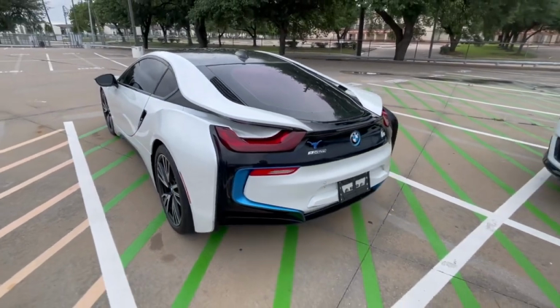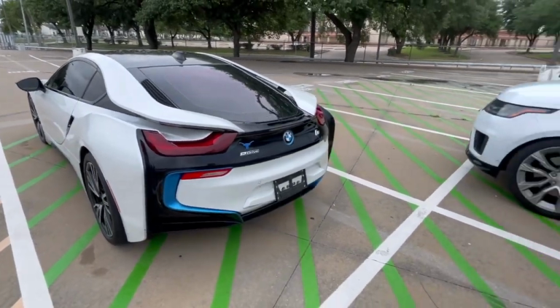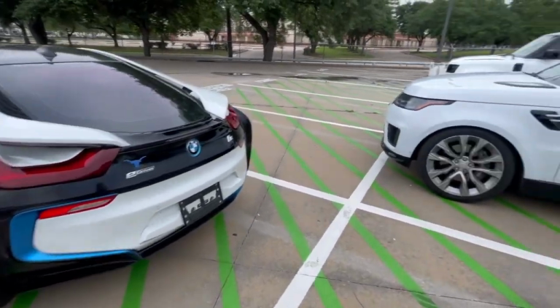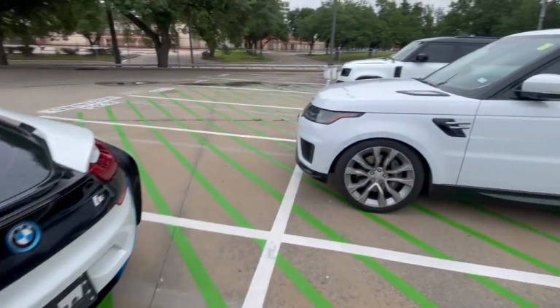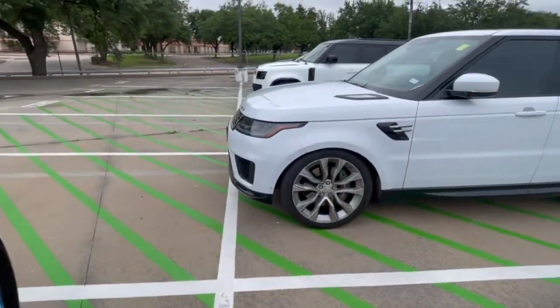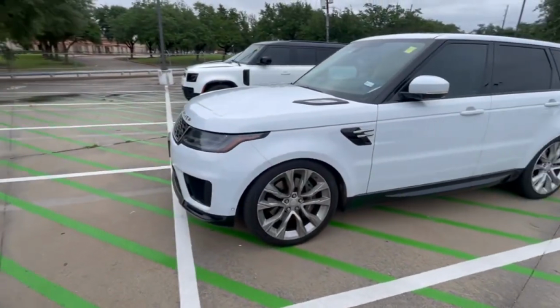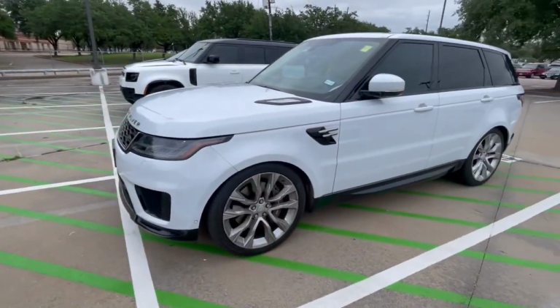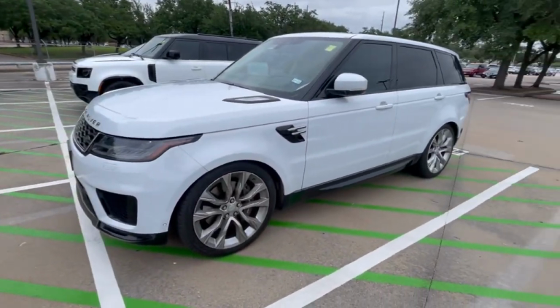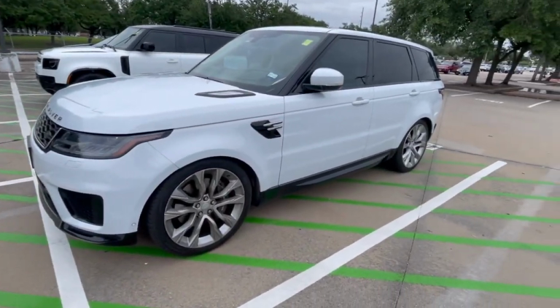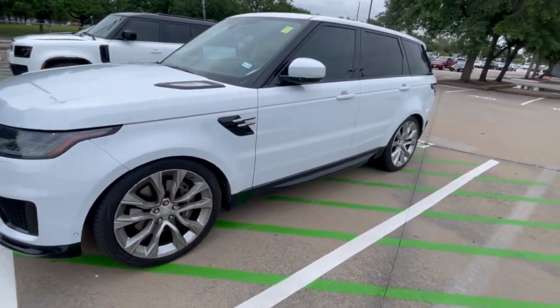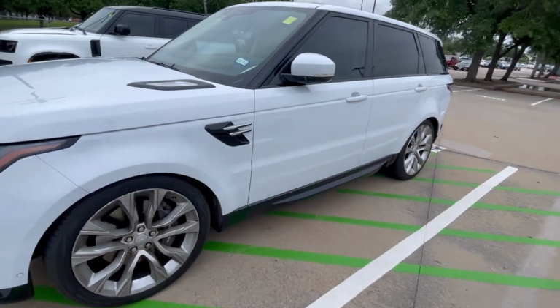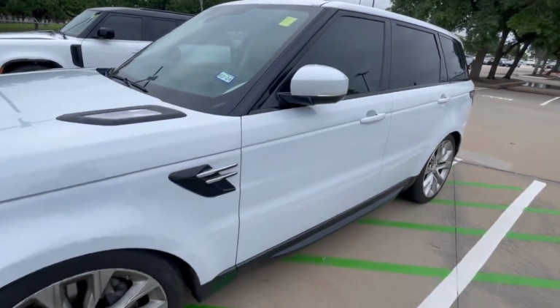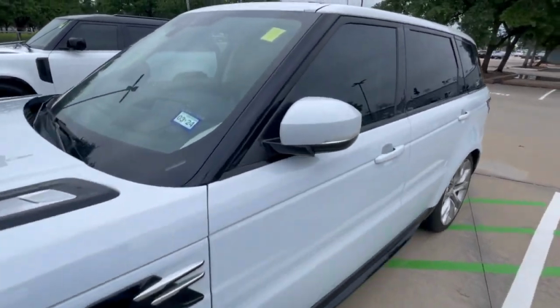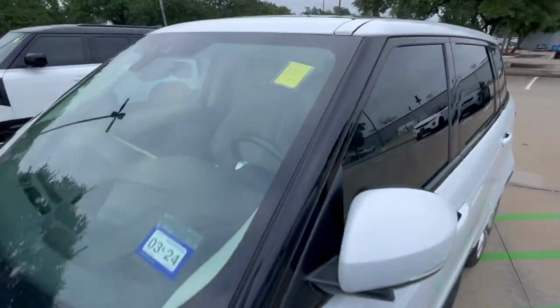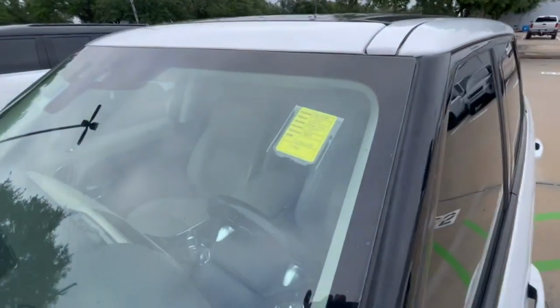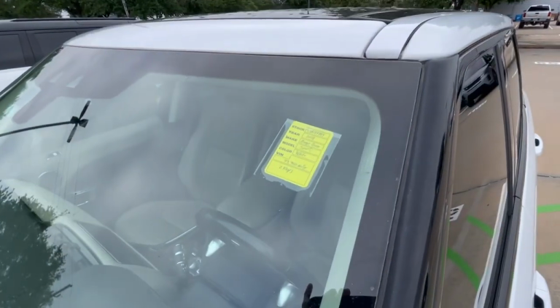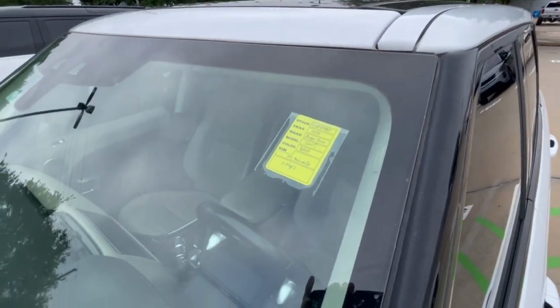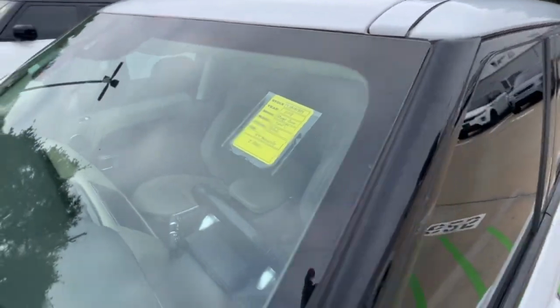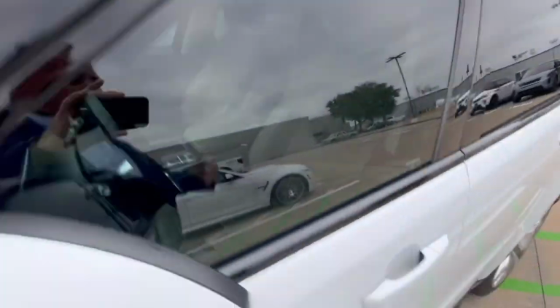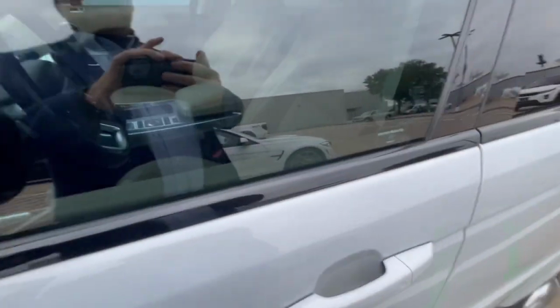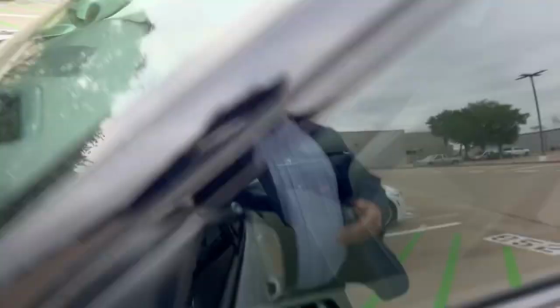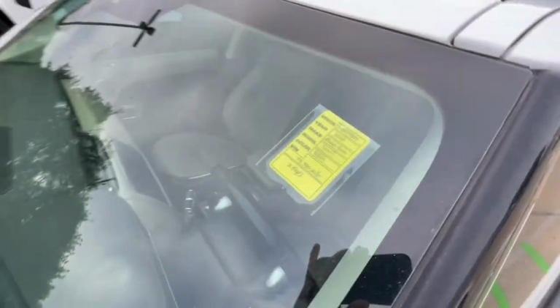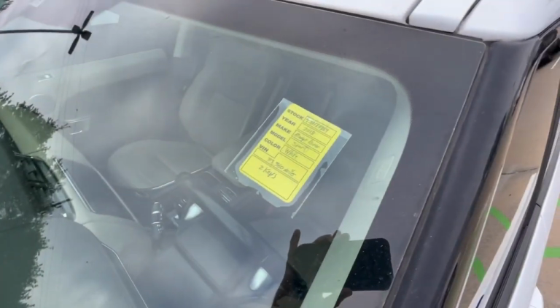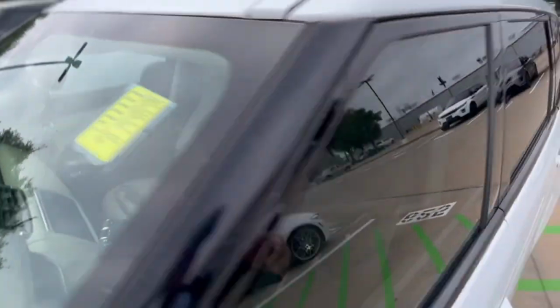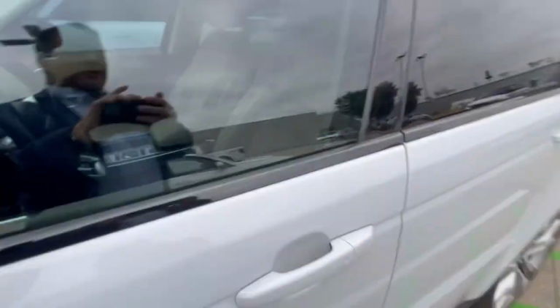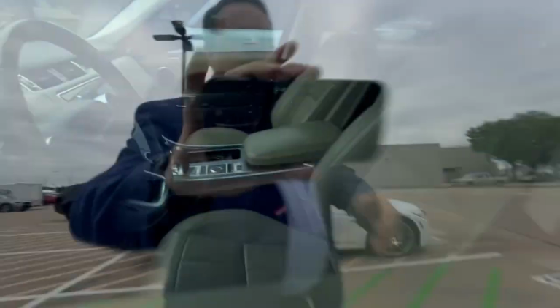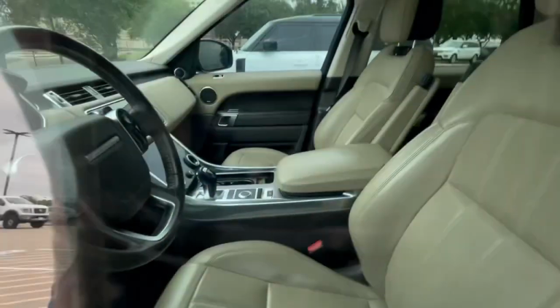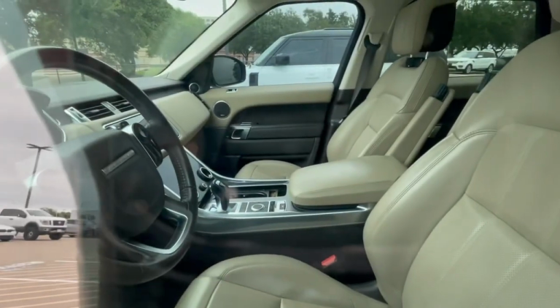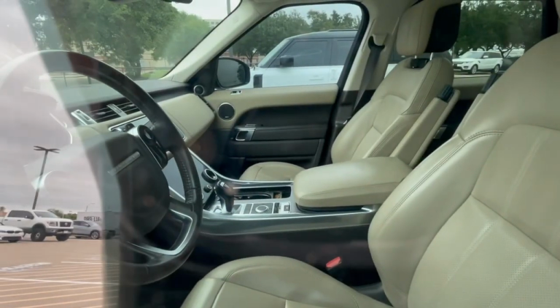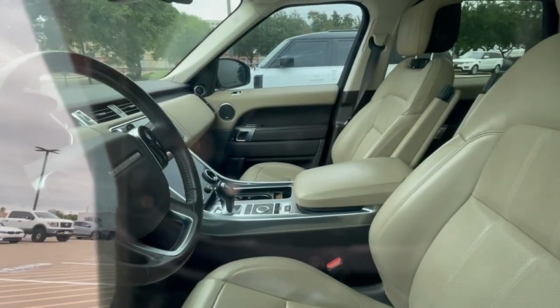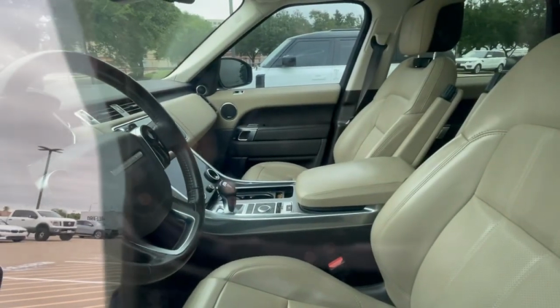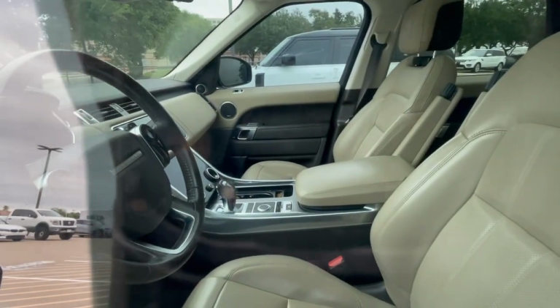Then we got a 2018 Range Rover Sport supercharged V8 — gorgeous car. It's got a little bit of miles on it, 73,000 miles, and it's got the almond and espresso interior.